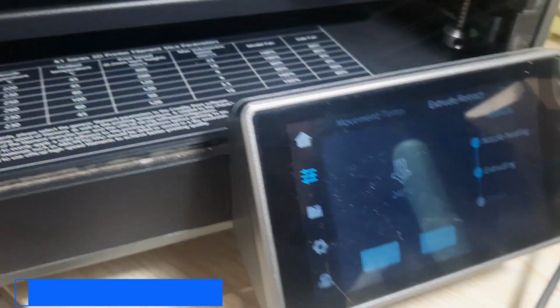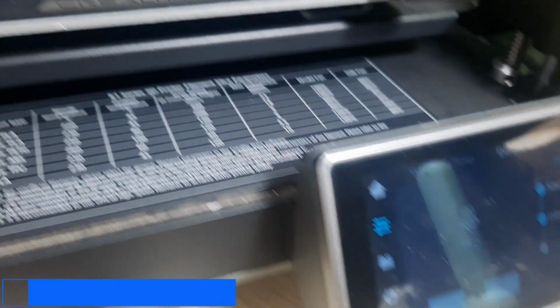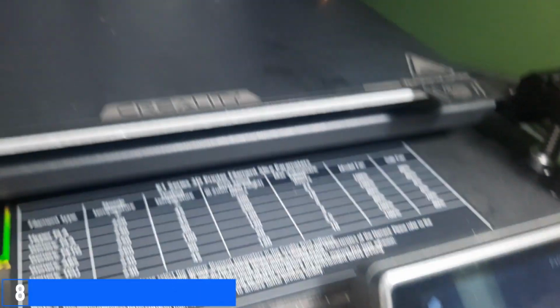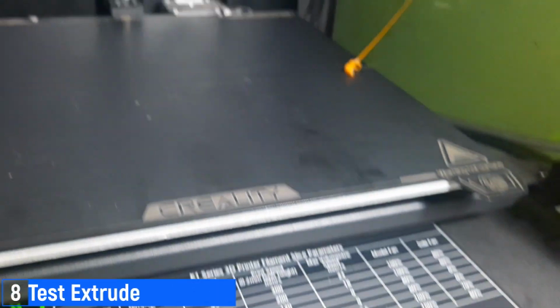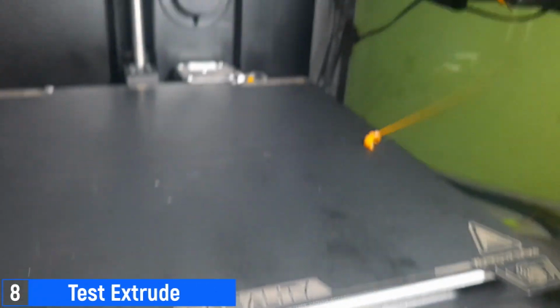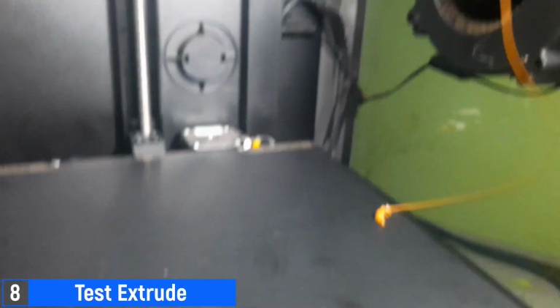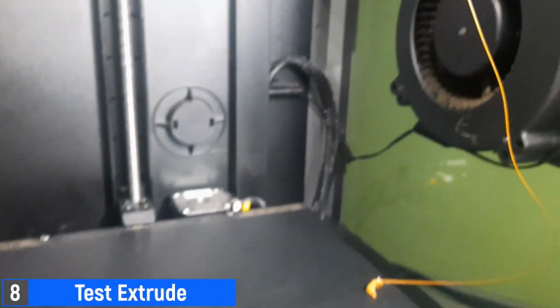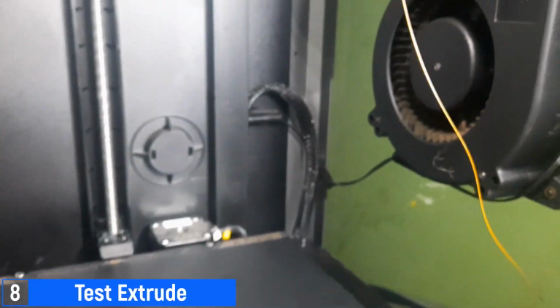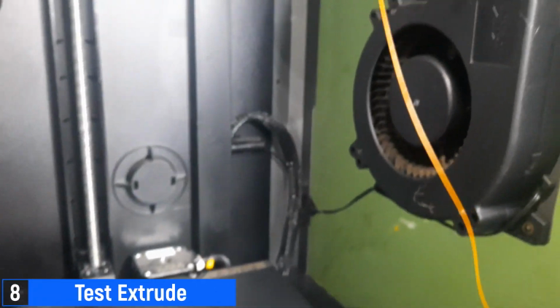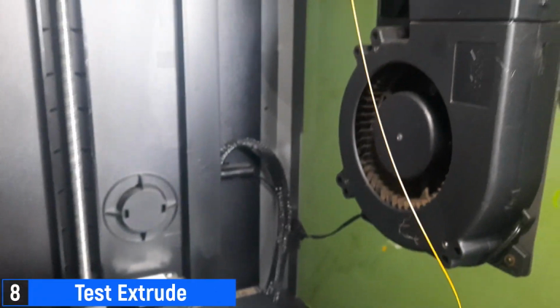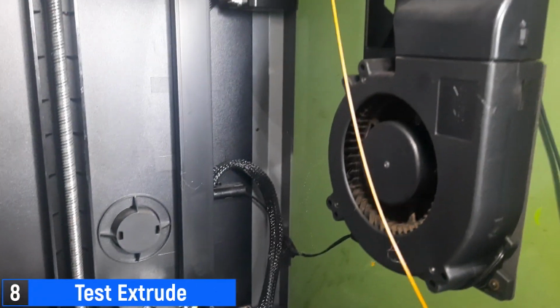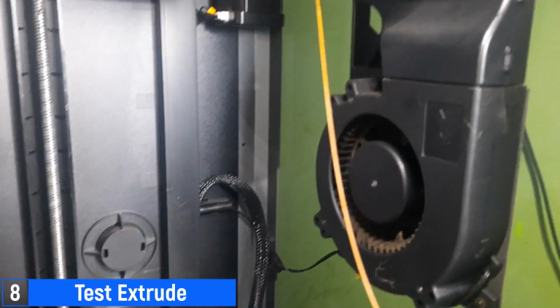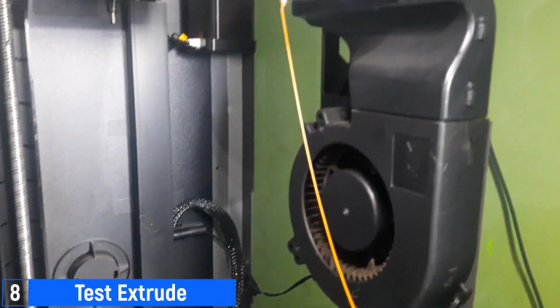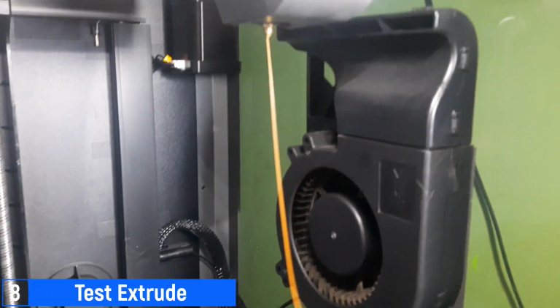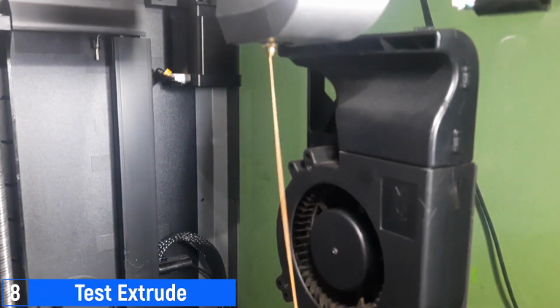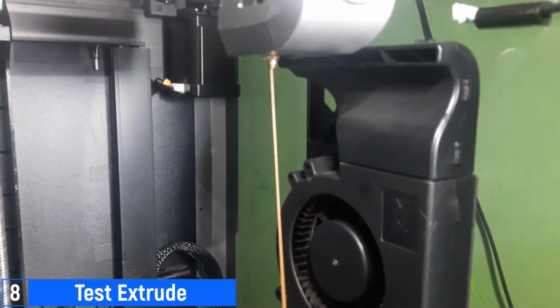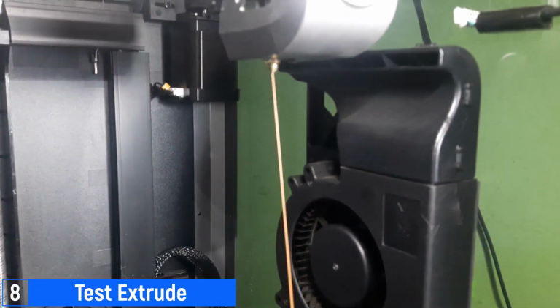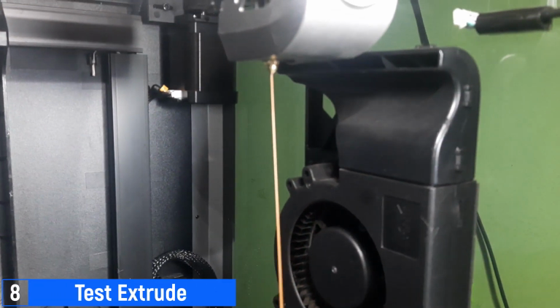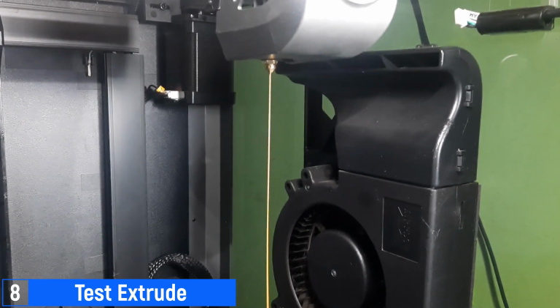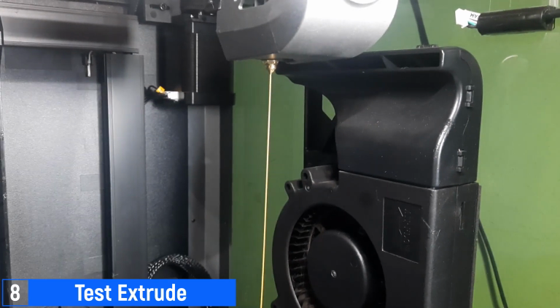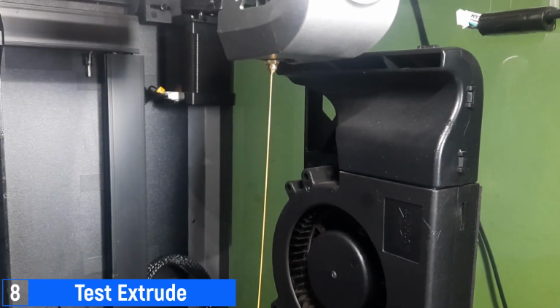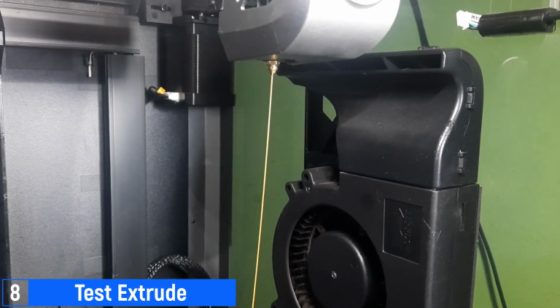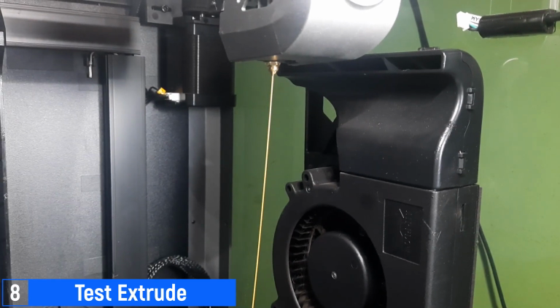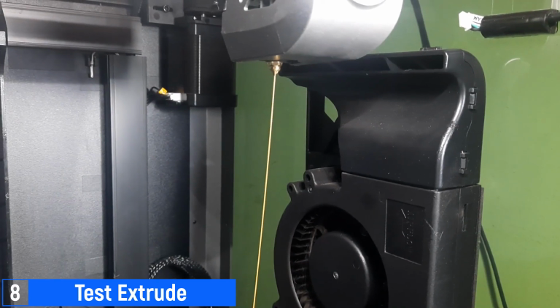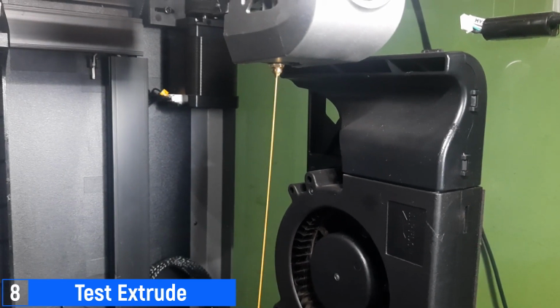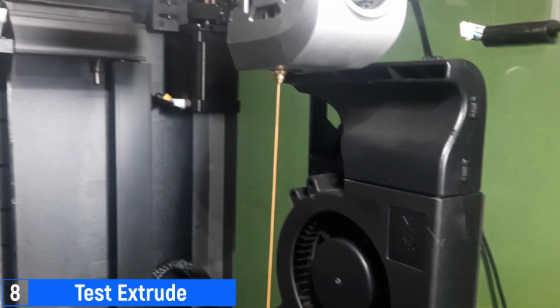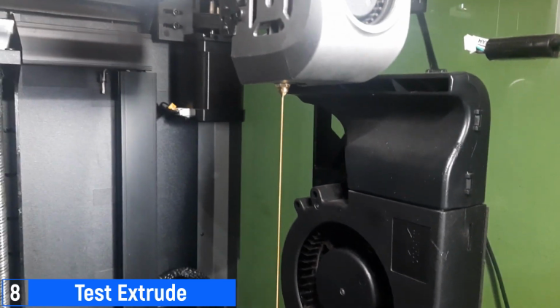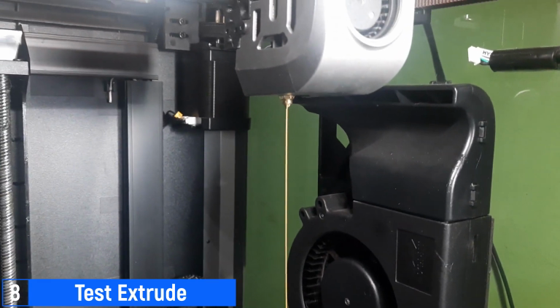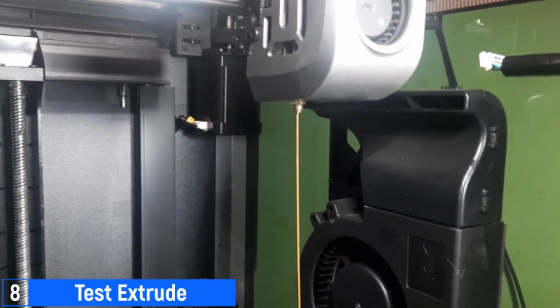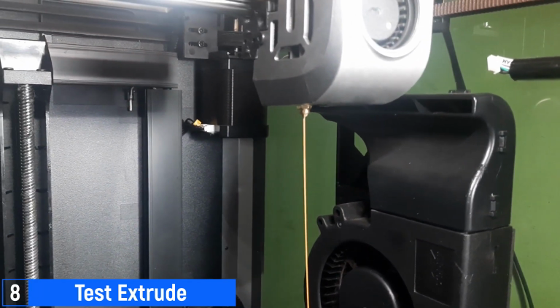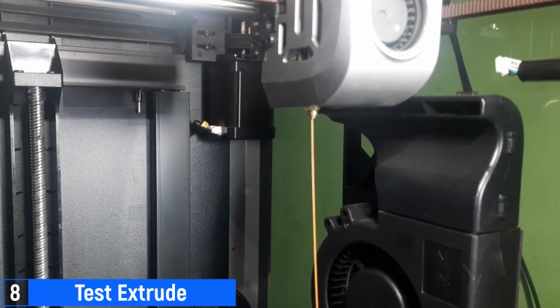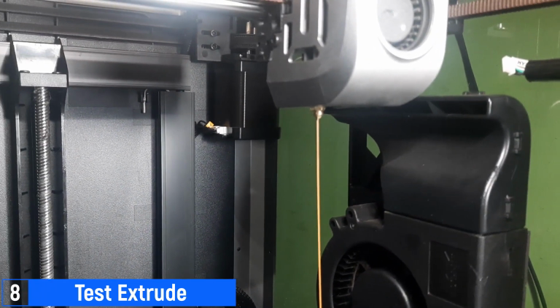Next, perform a test by extruding the filament. Make sure the filament flows smoothly from the nozzle. In this example, I'm using ABS filament.